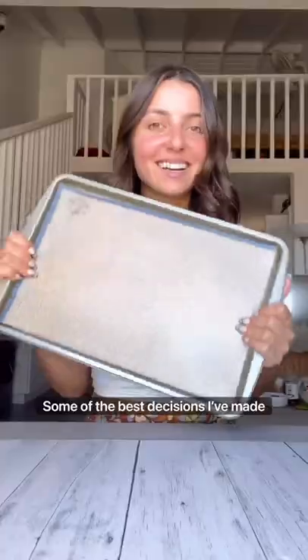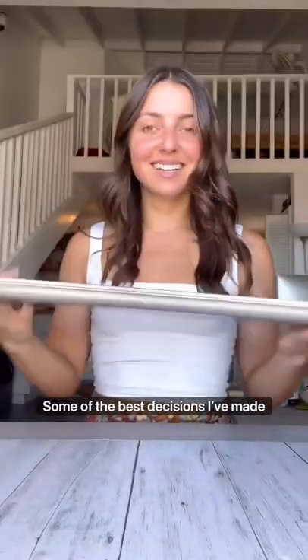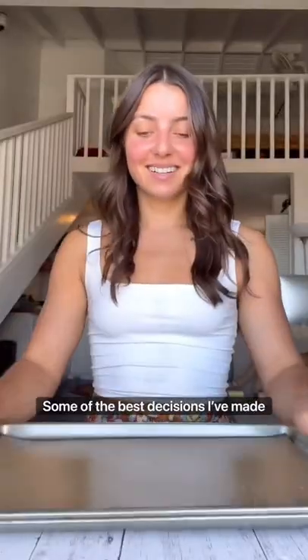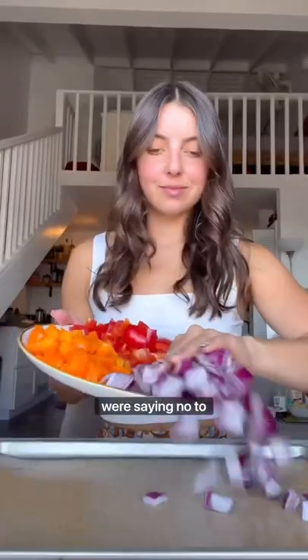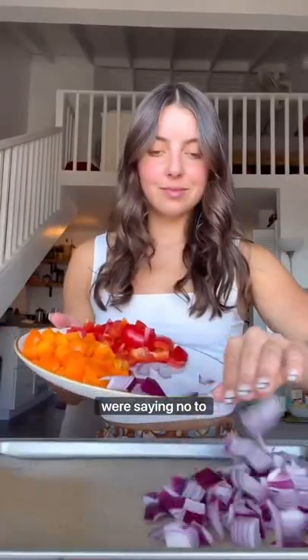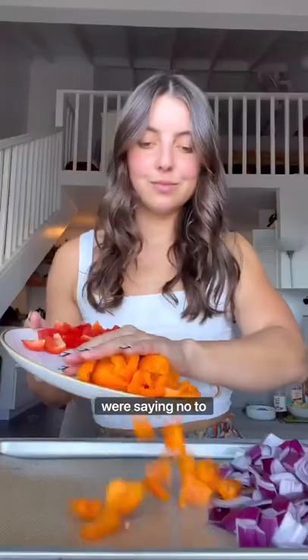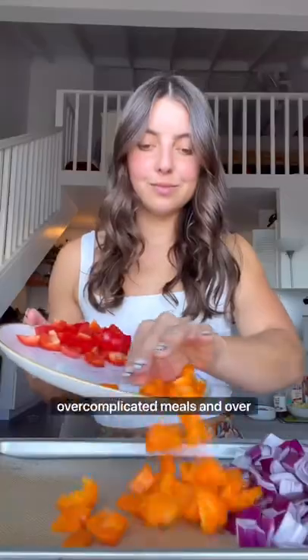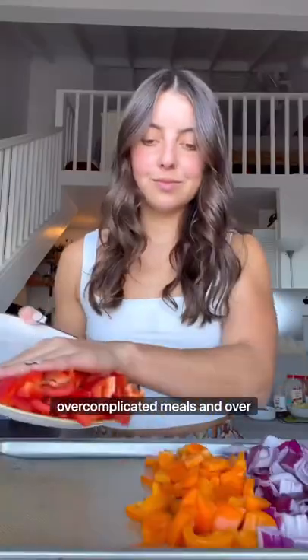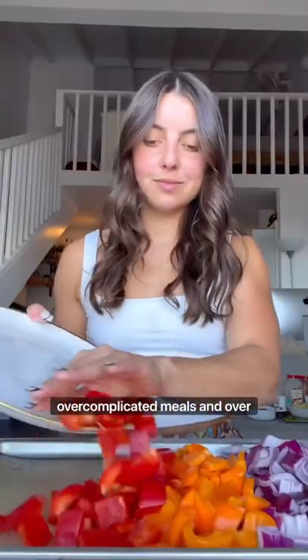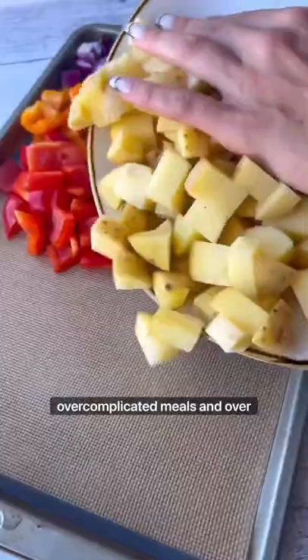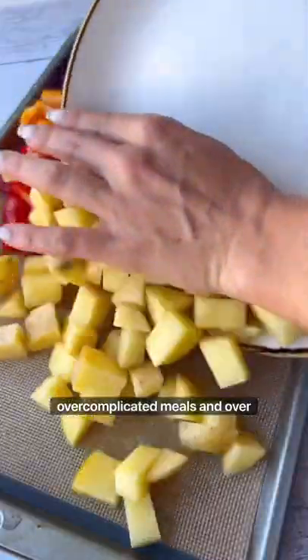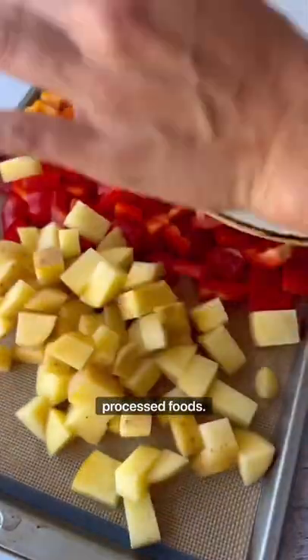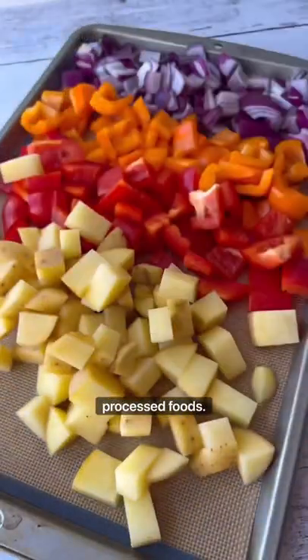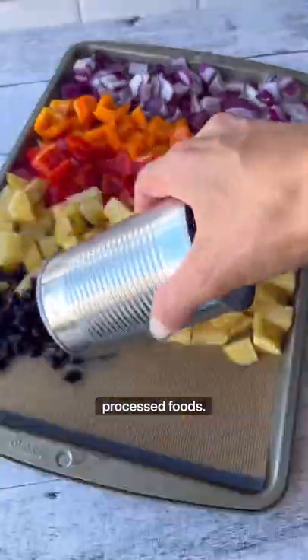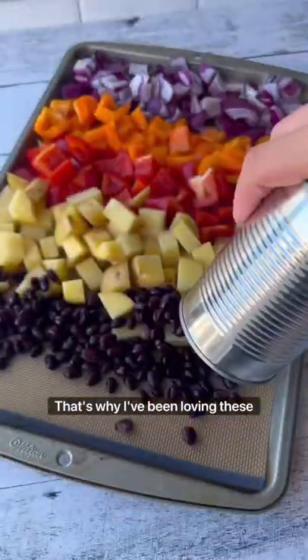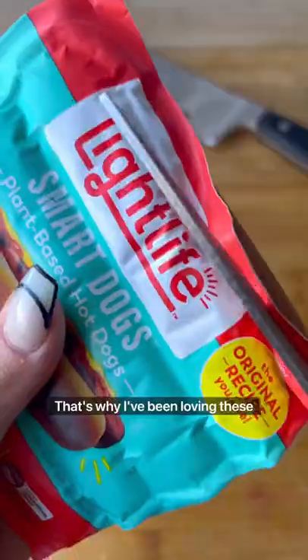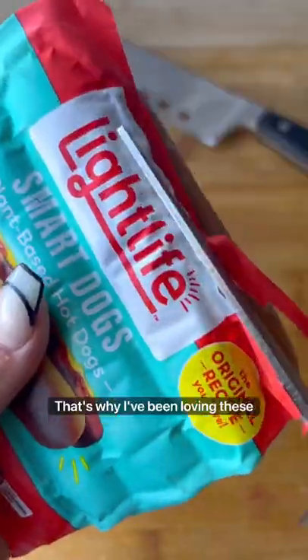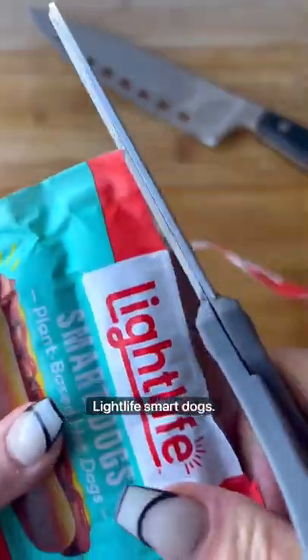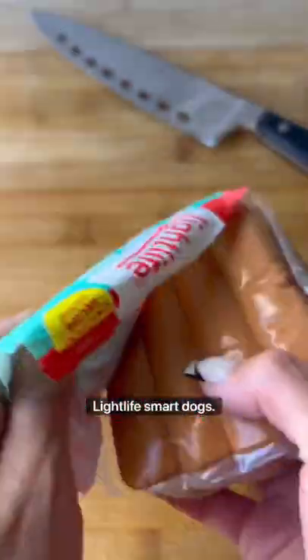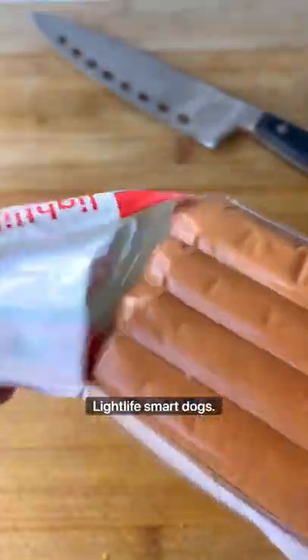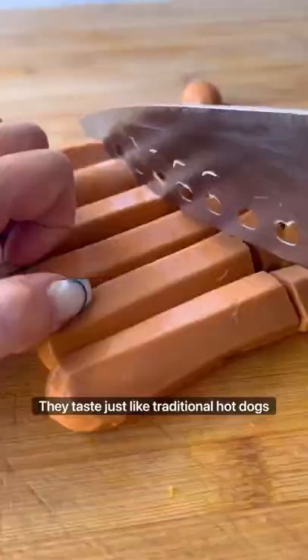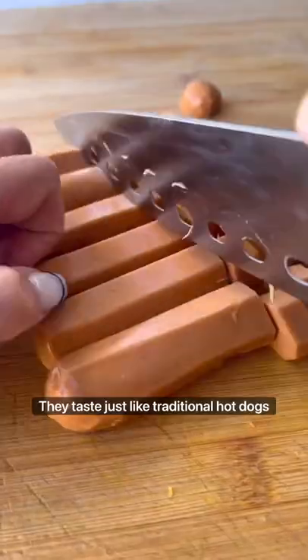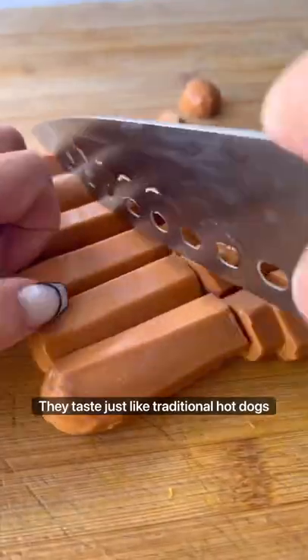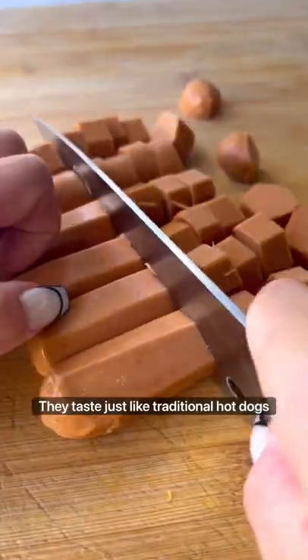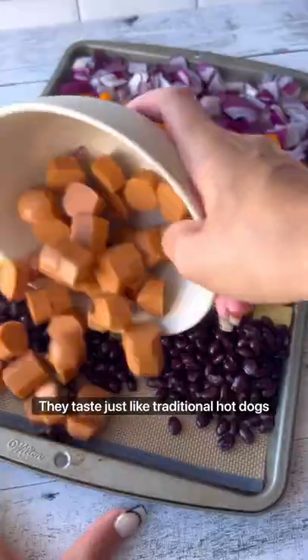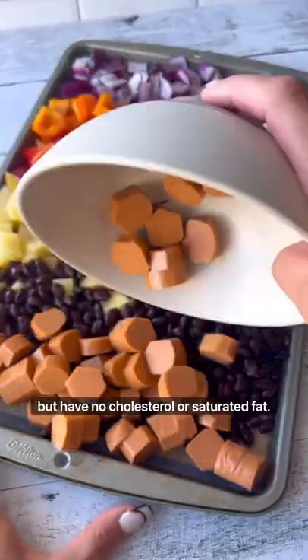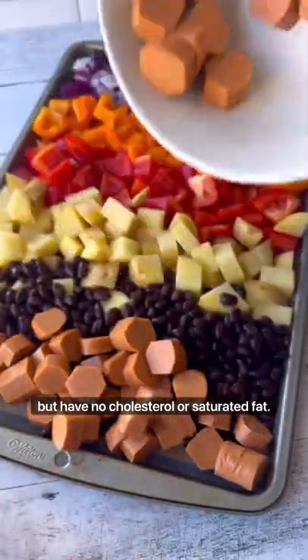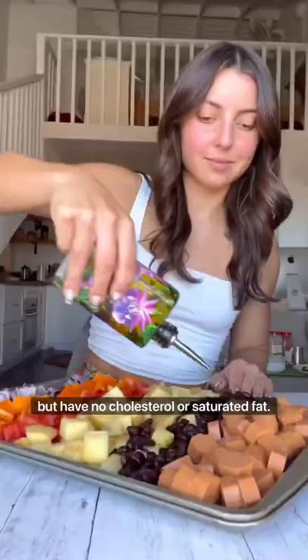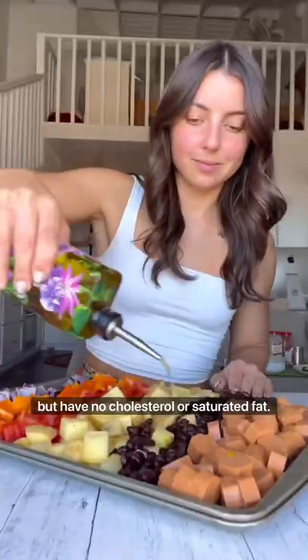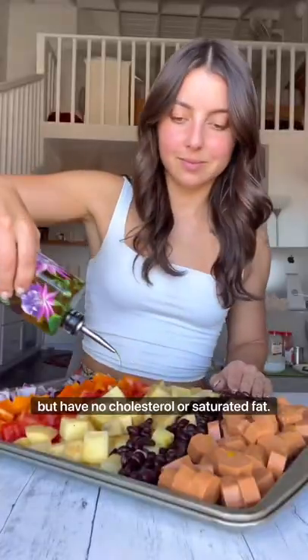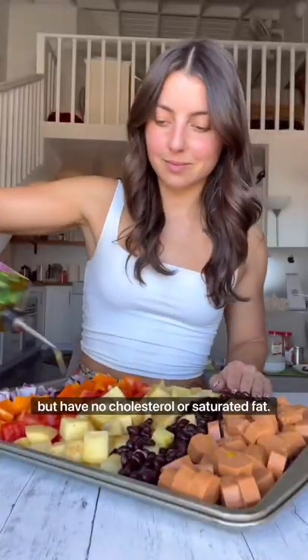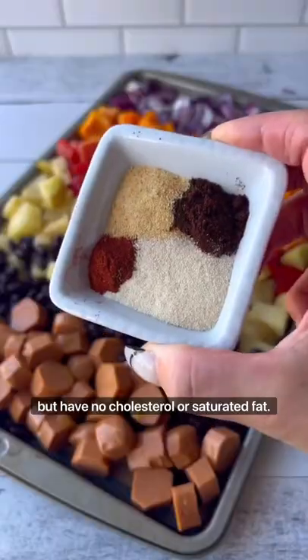Some of the best decisions I've made were saying no to overcomplicated meals and over-processed foods. That's why I've been loving these Light Life smart dogs — they taste just like traditional hot dogs but have no cholesterol or saturated fat.